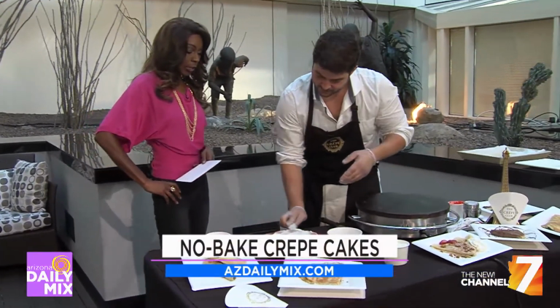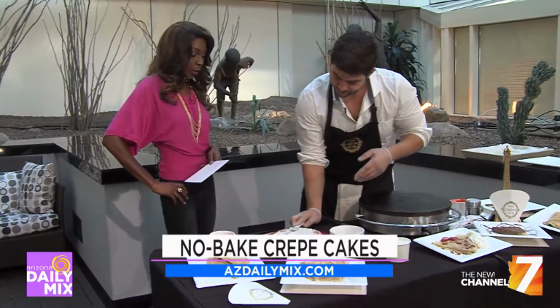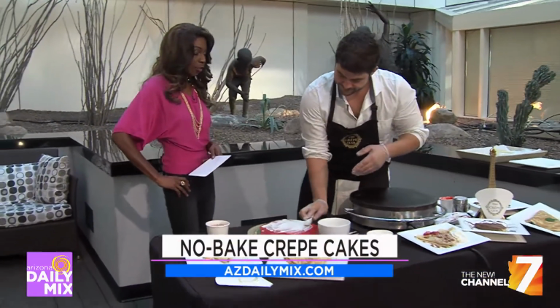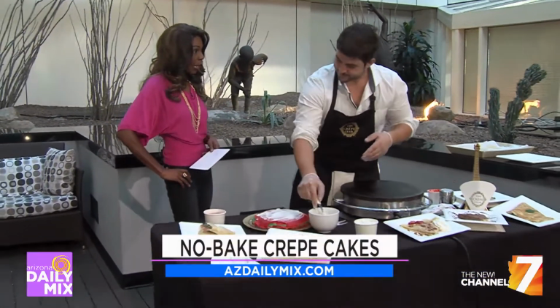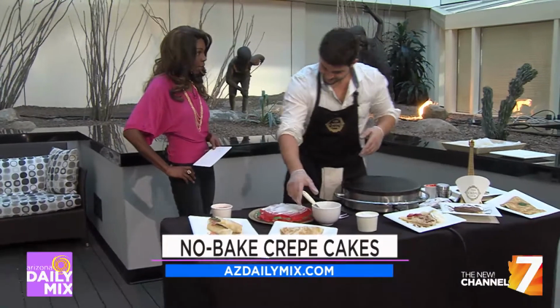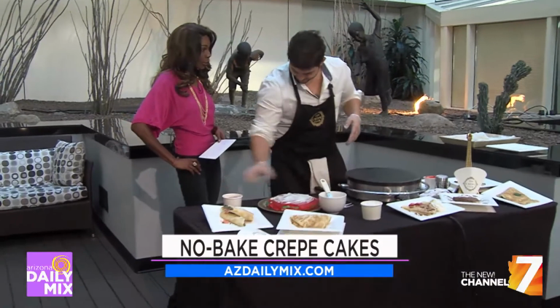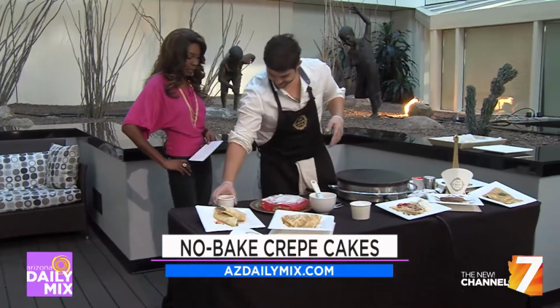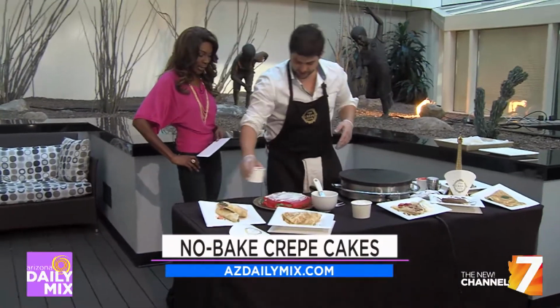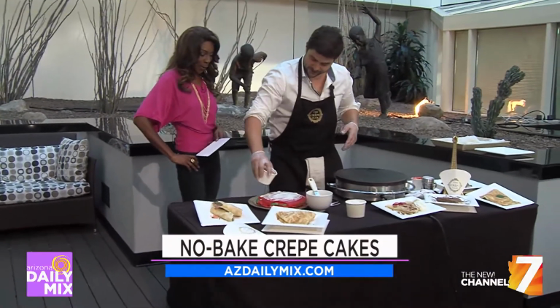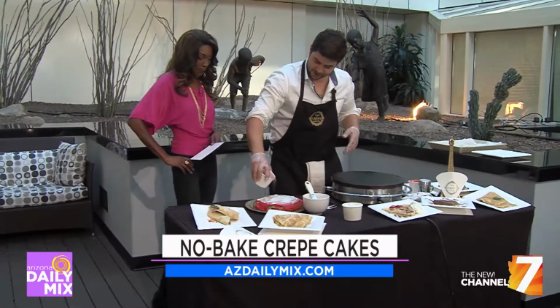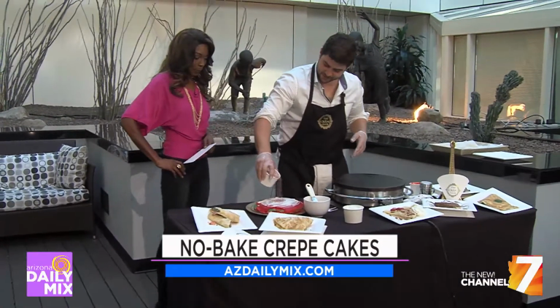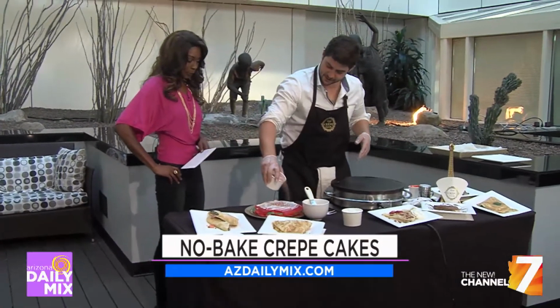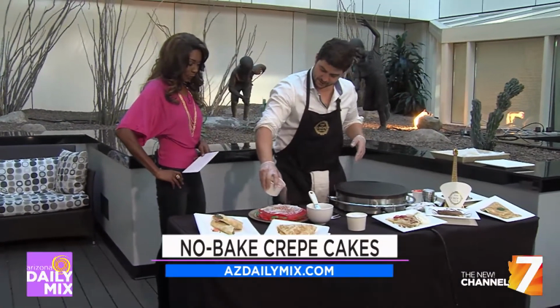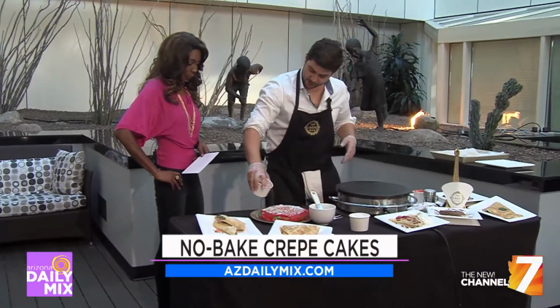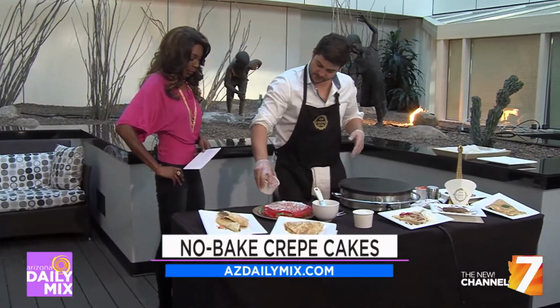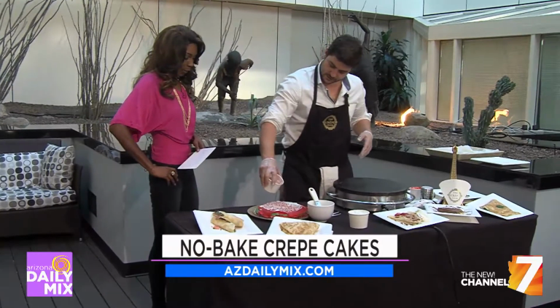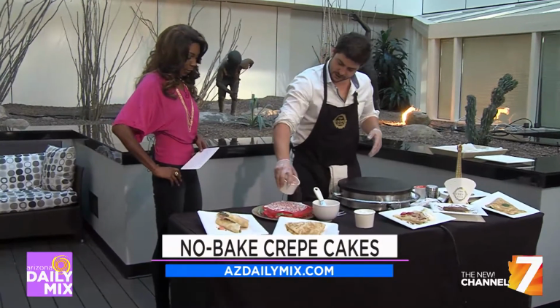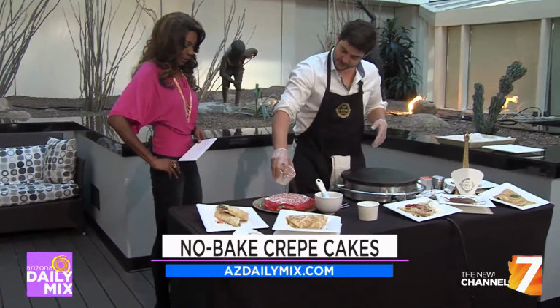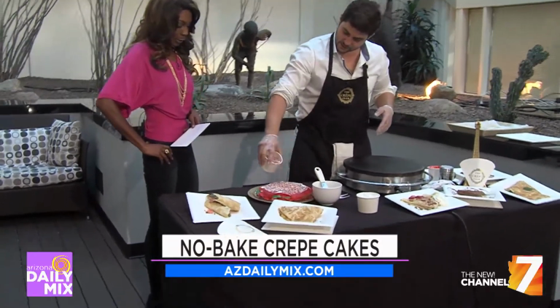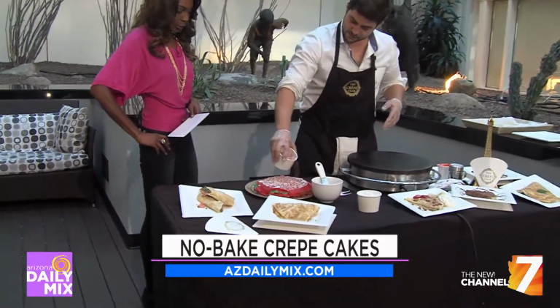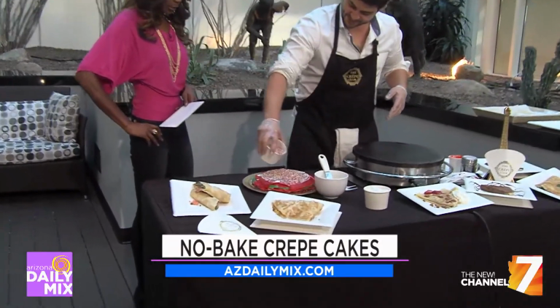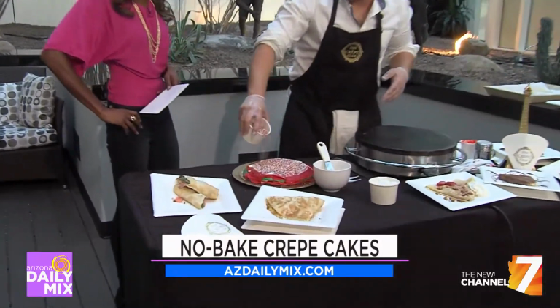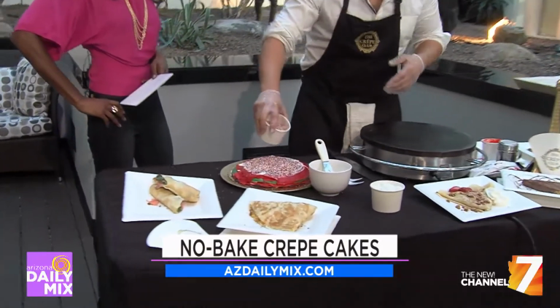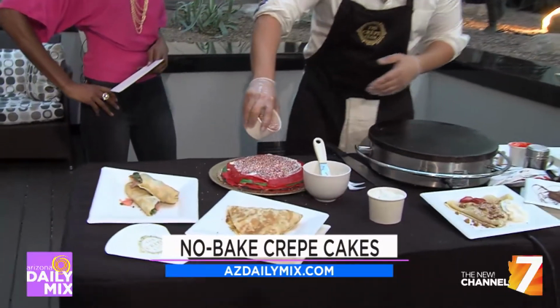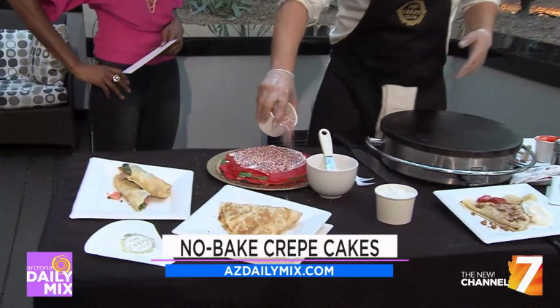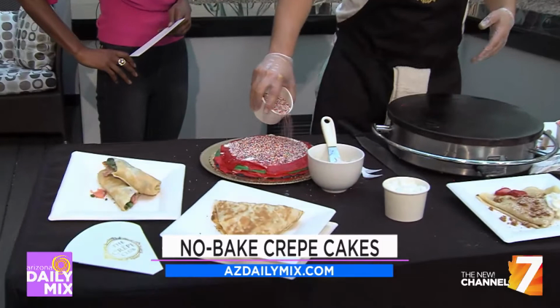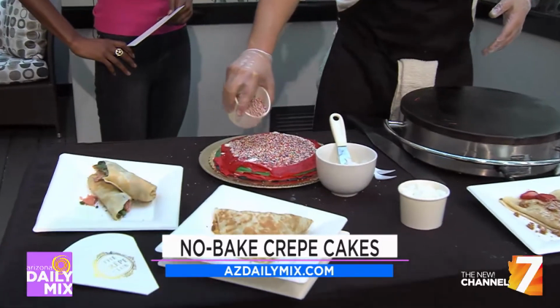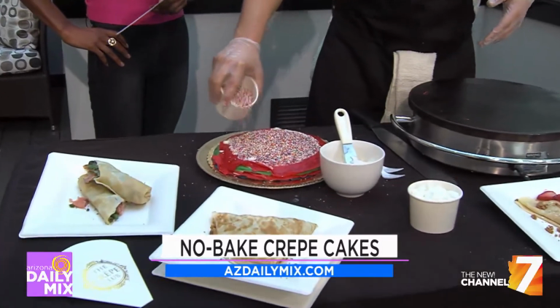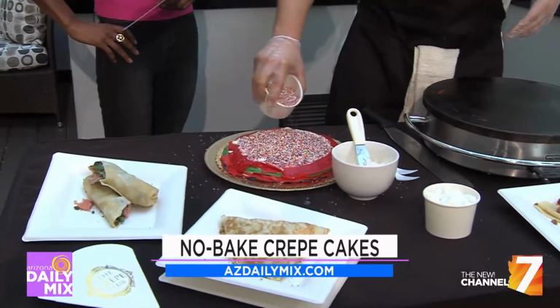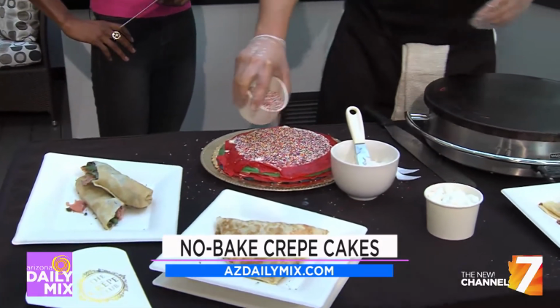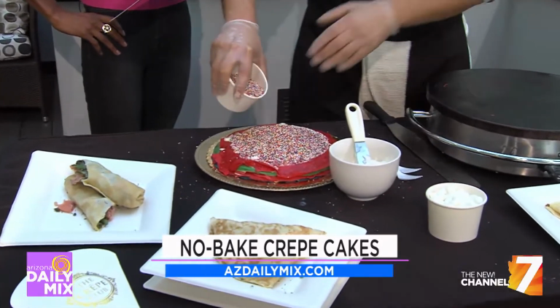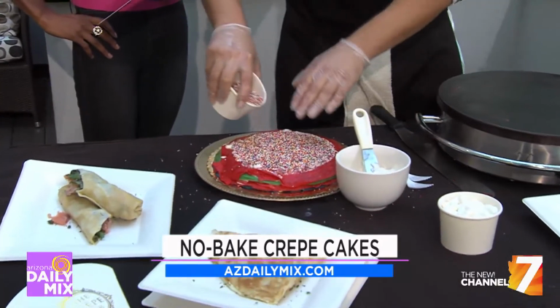And speaking of locations, you are now in the Fashion Square. Tell us about that. We are so happy to be there. We just opened about three weeks ago. Who doesn't love the sprinkles? I love to just top it up — we're going to make a mess and people are not going to like me right now.